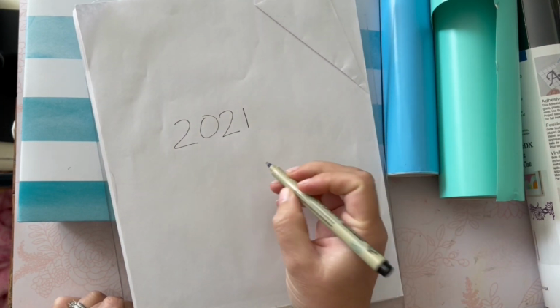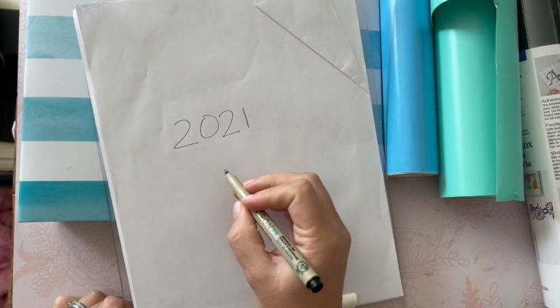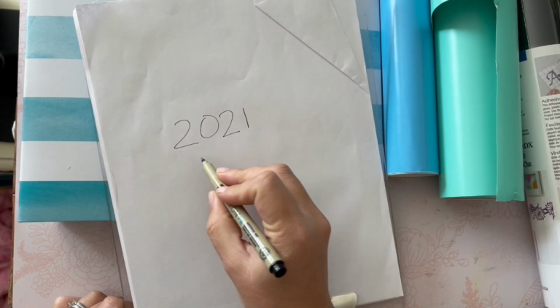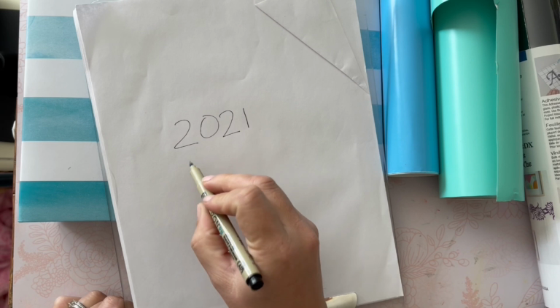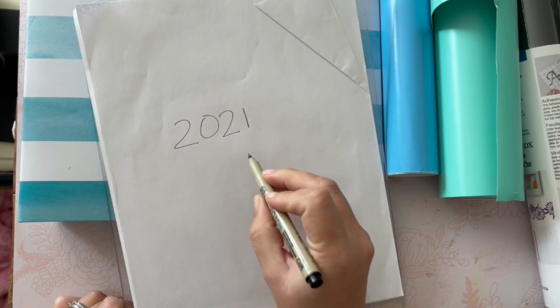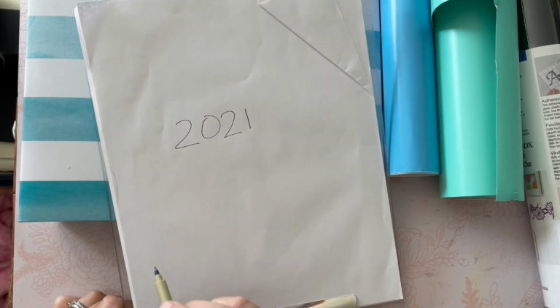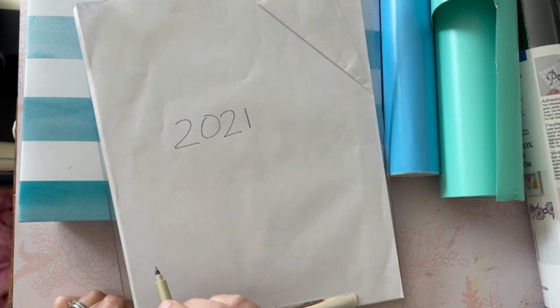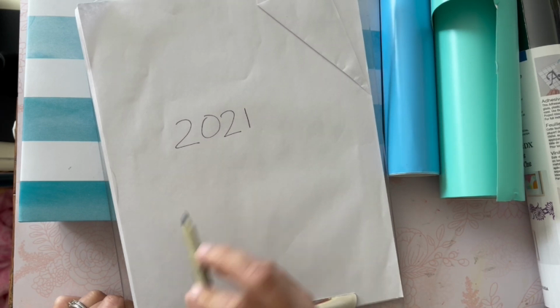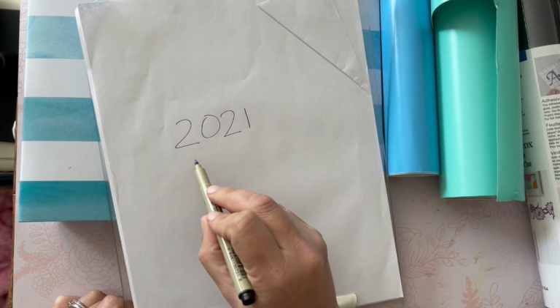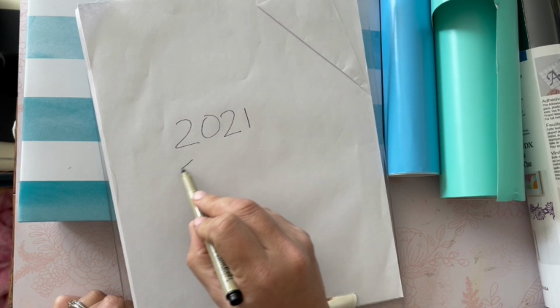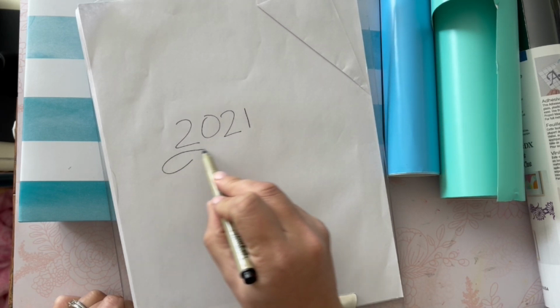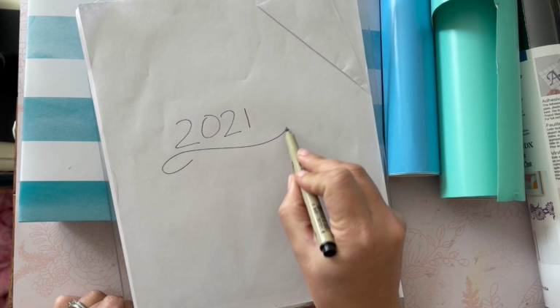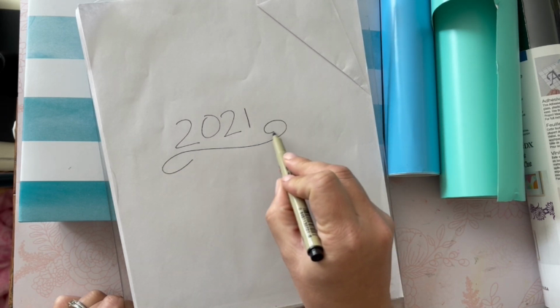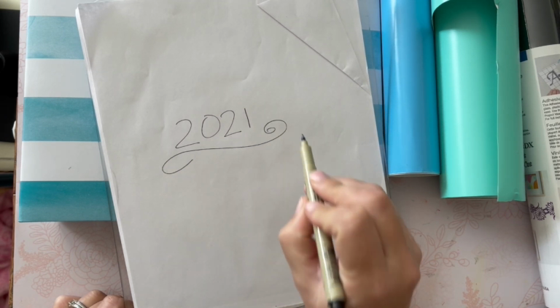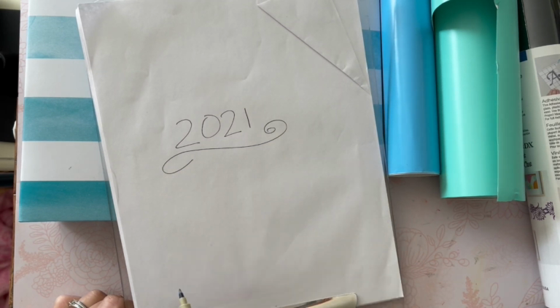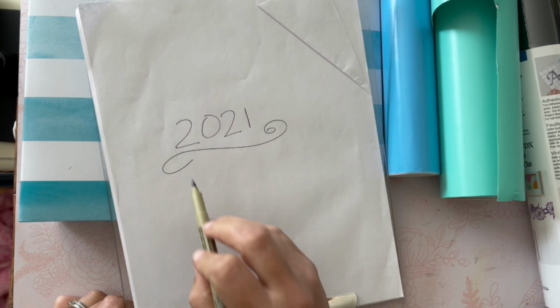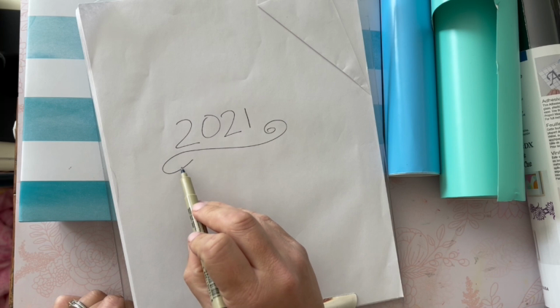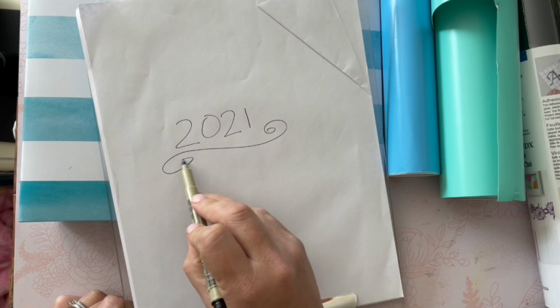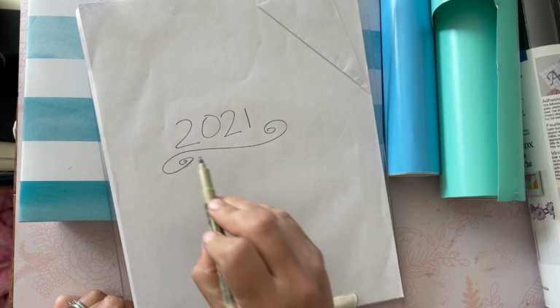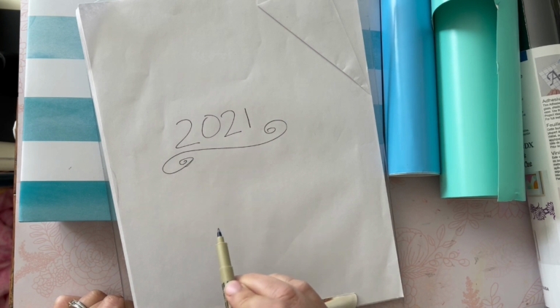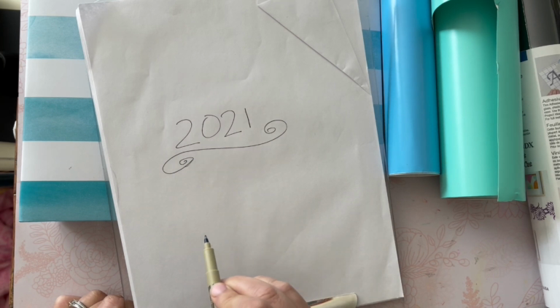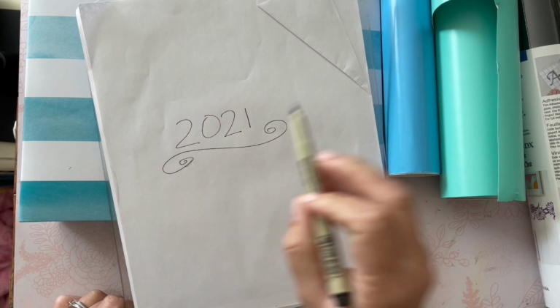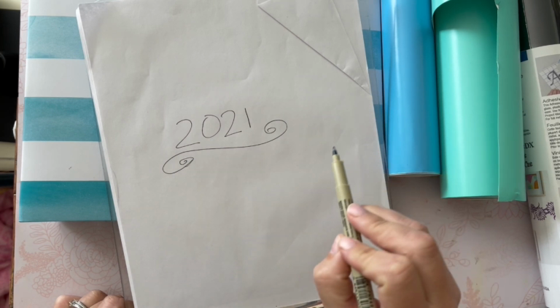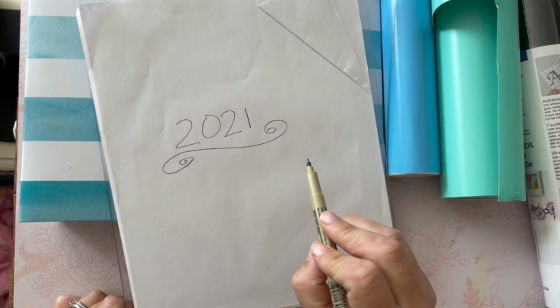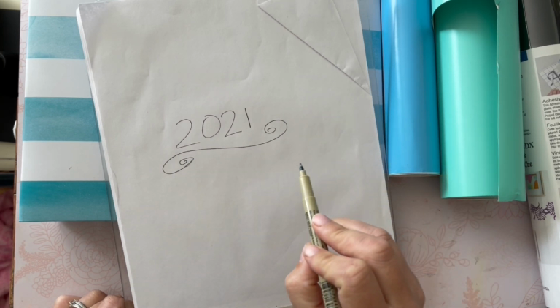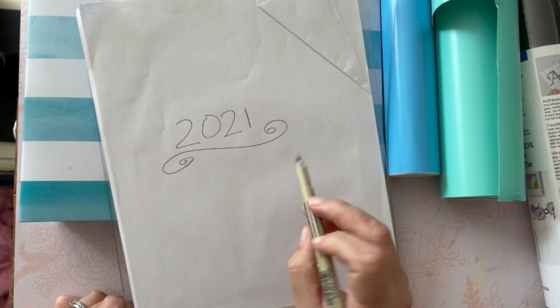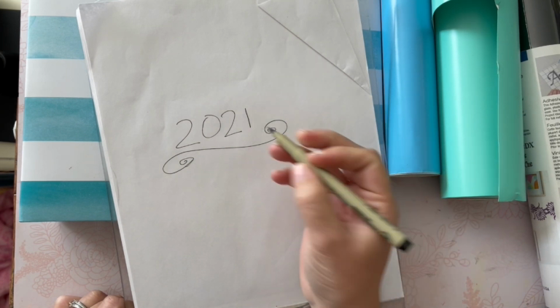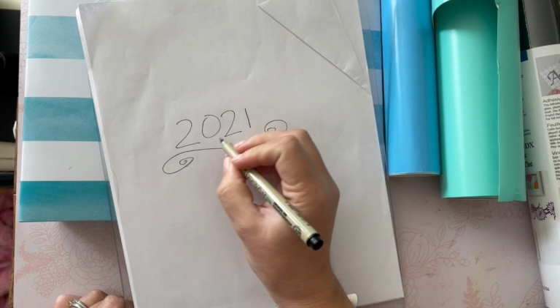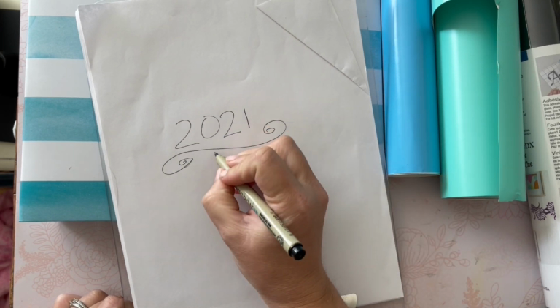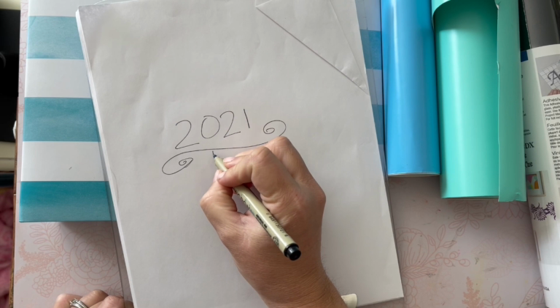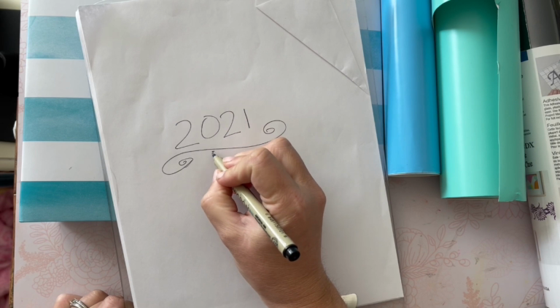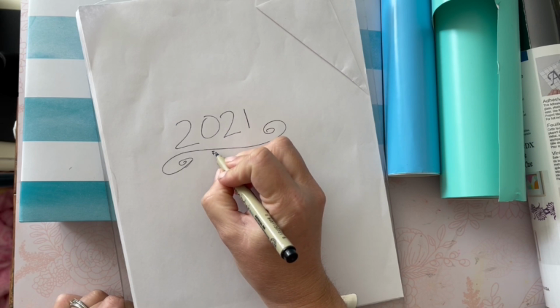Just a tip: if you have a fabric album, you can use heat transfer vinyl and an iron and do a project just like that — so there's a substitution suggestion. Now the first thing I do on a project like this, and I'm just showing you a bit of inside my process here, is do some sketches.